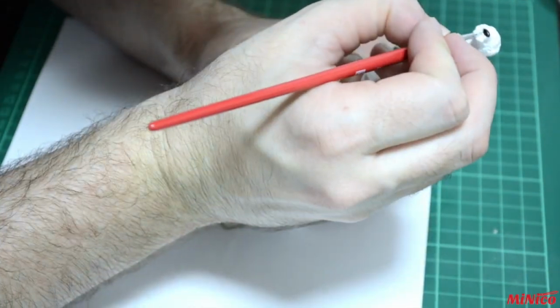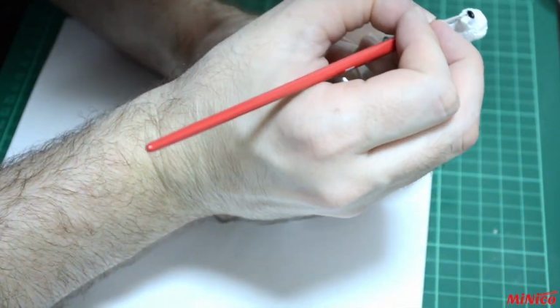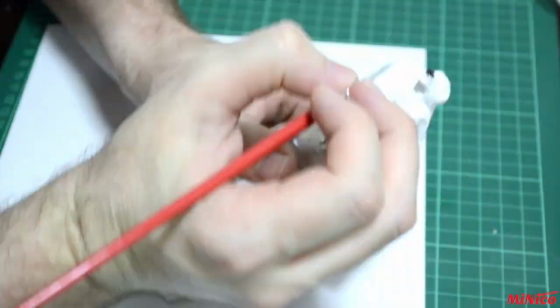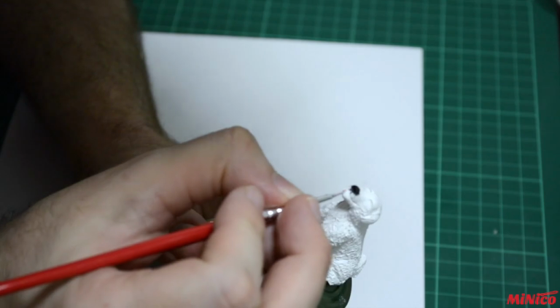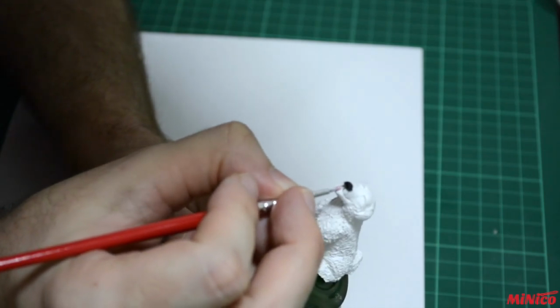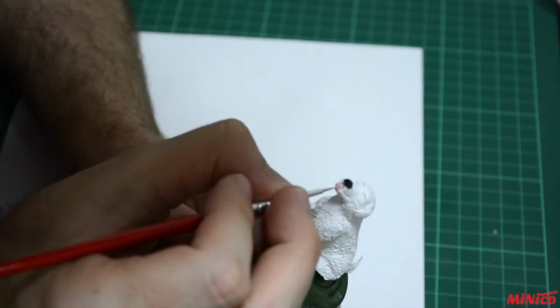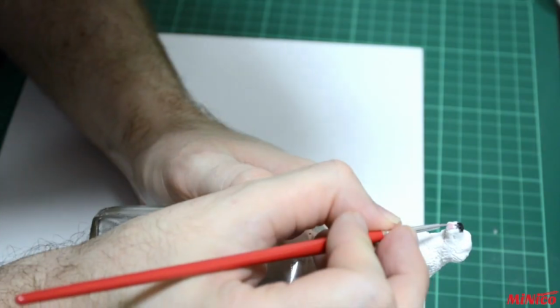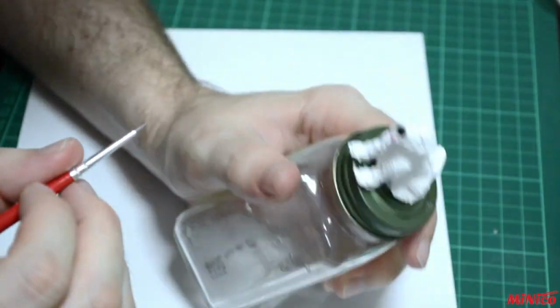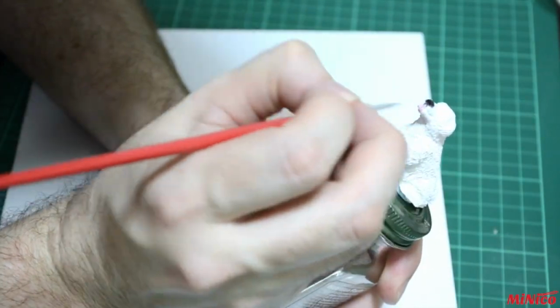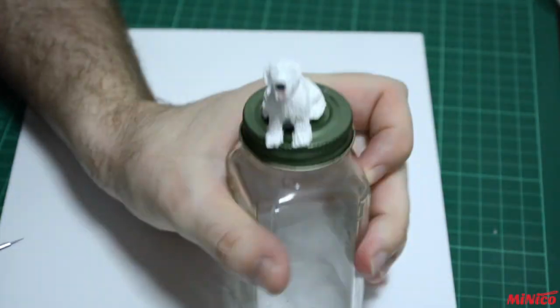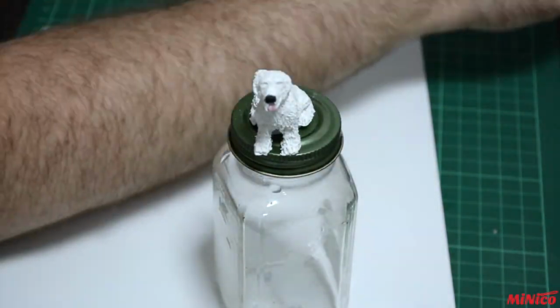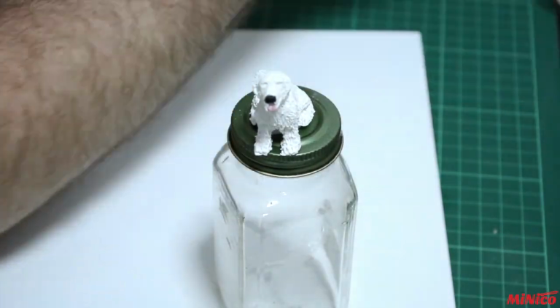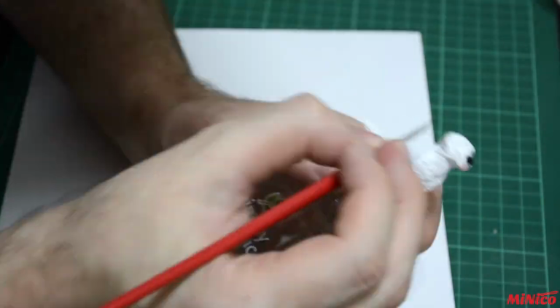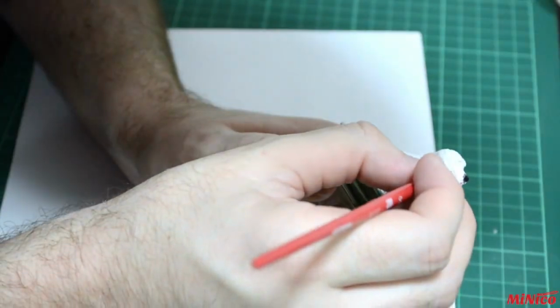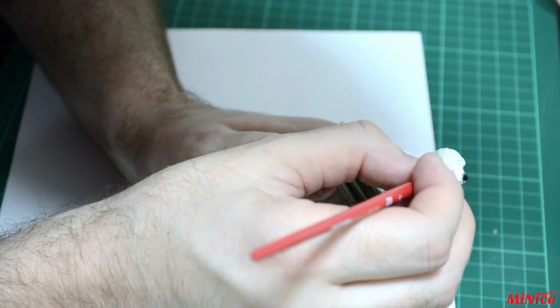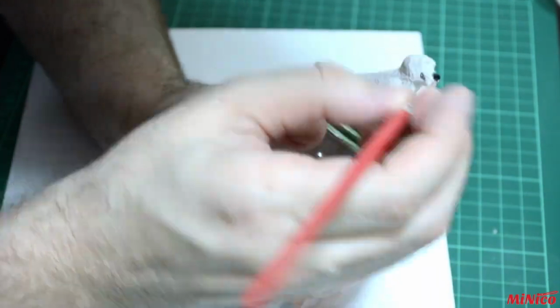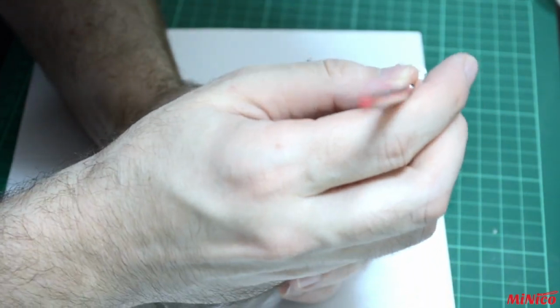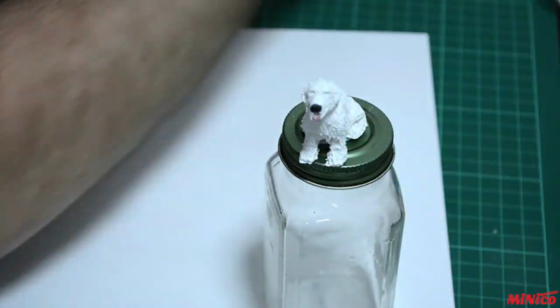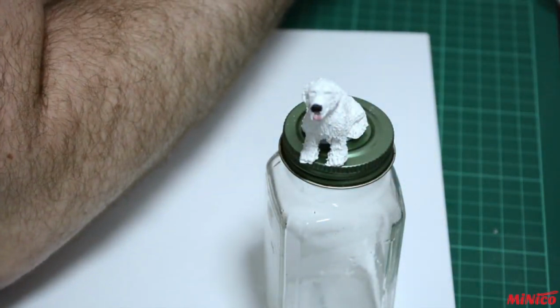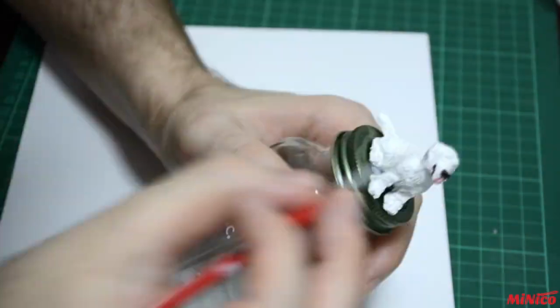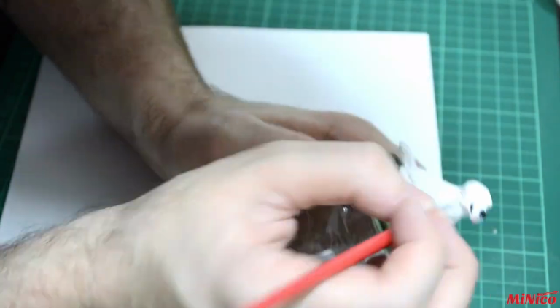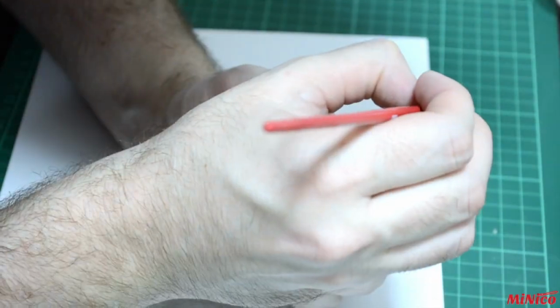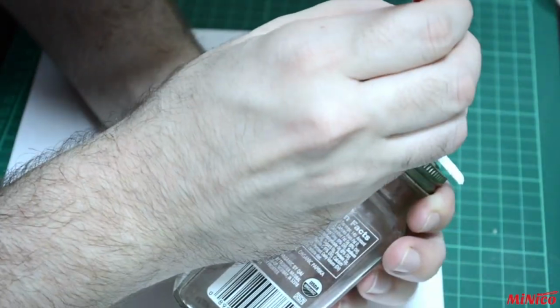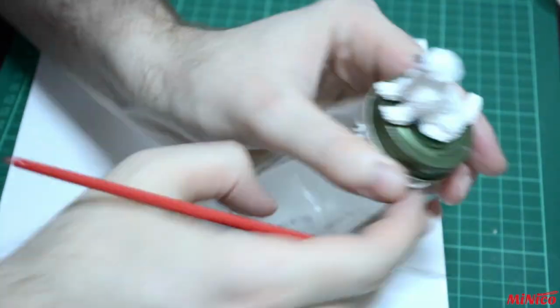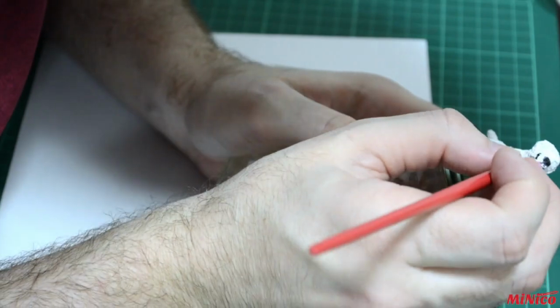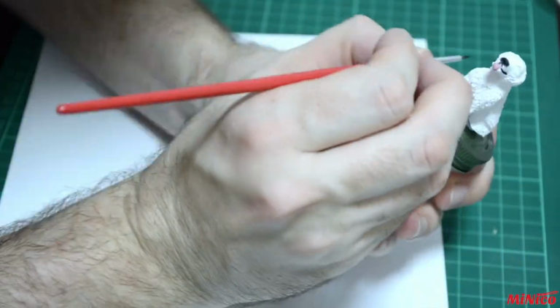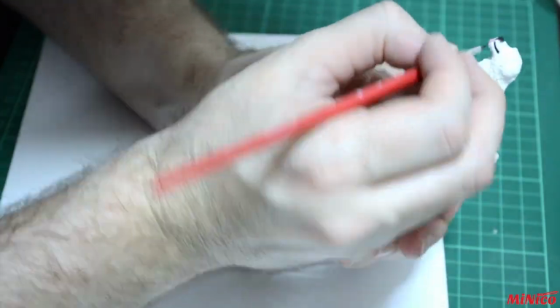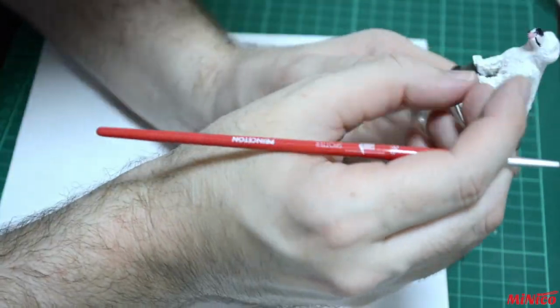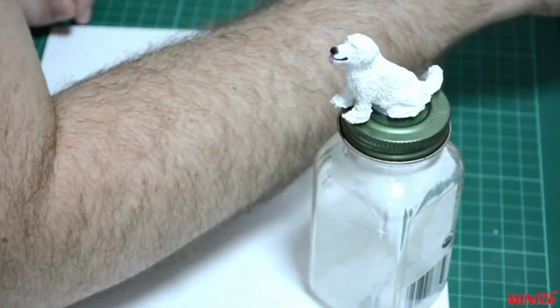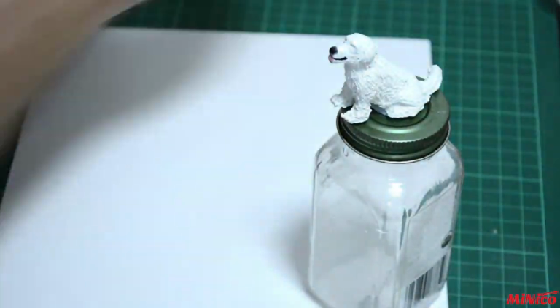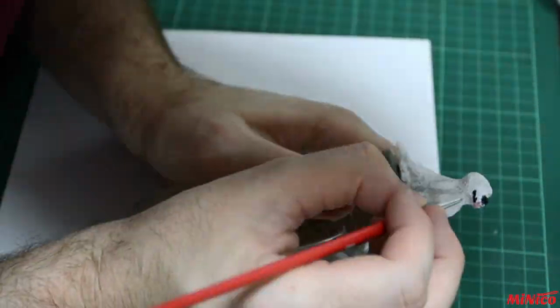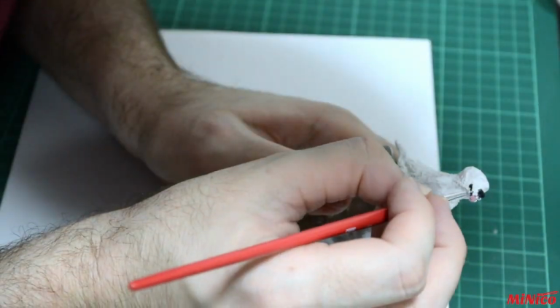For the painting, I use acrylic model paint from Valejo. Here you can see me using black for the nose, the mouth and eyes. Red and white for the tongue, and most of the fur was done in ivory color.